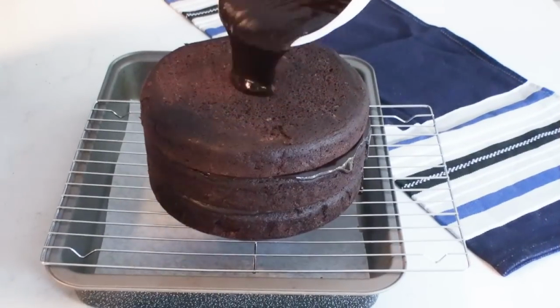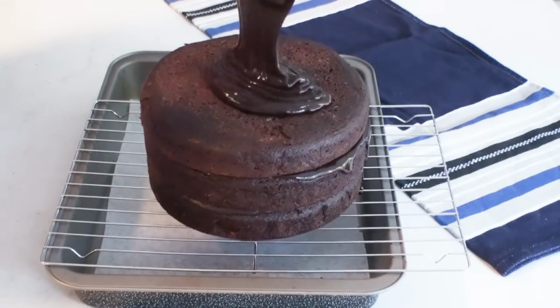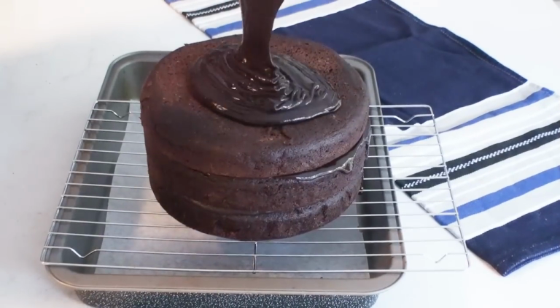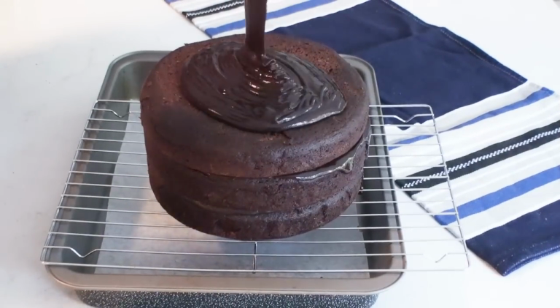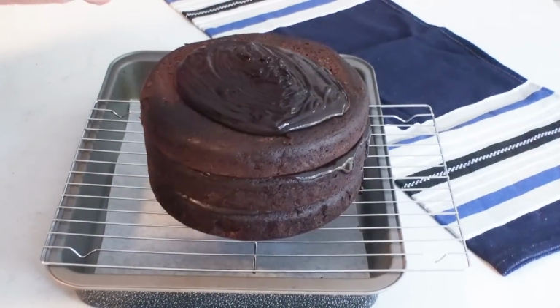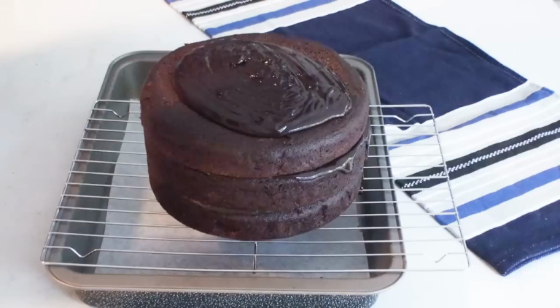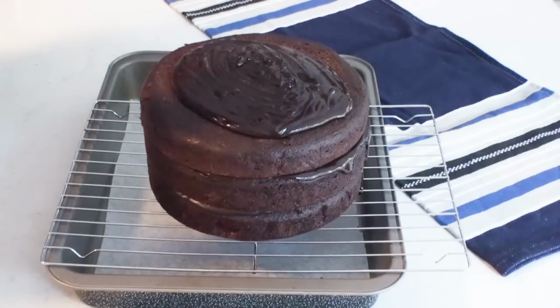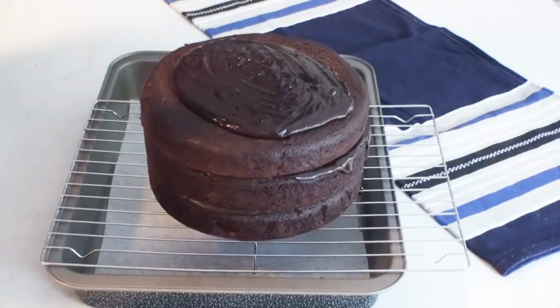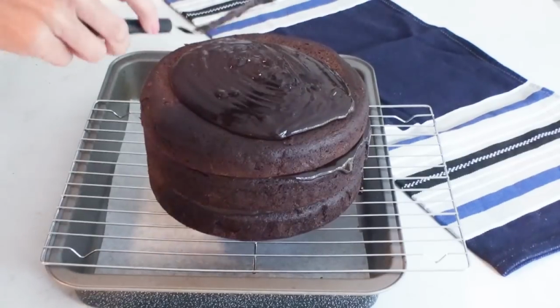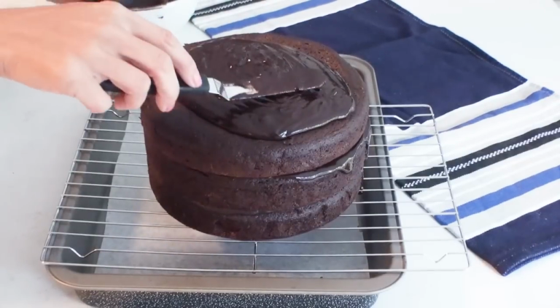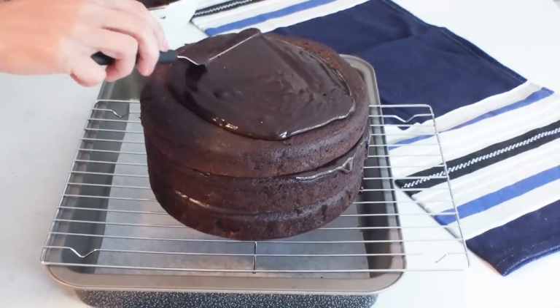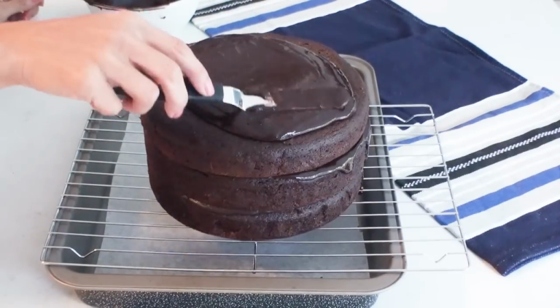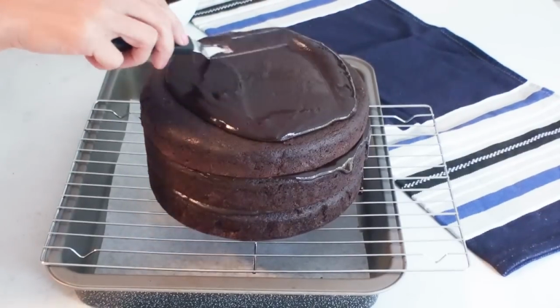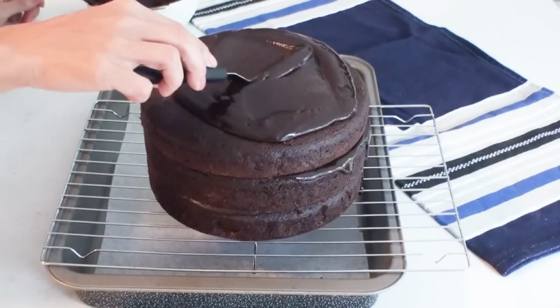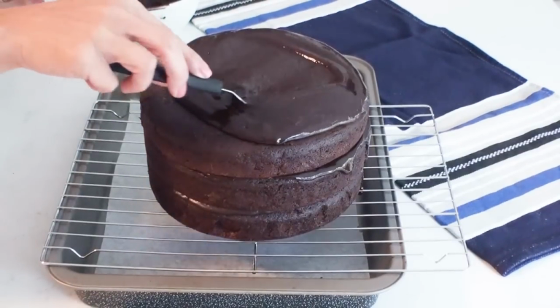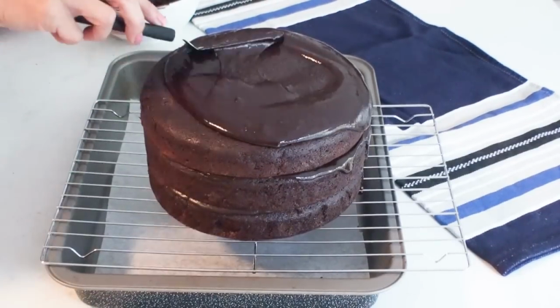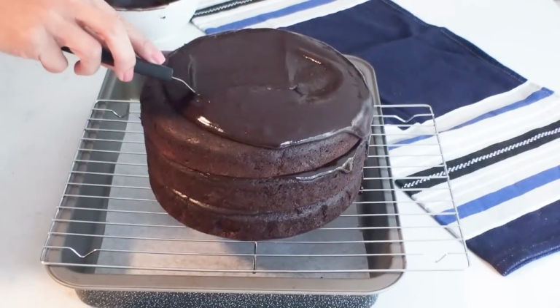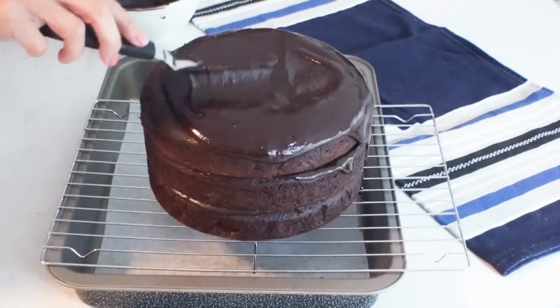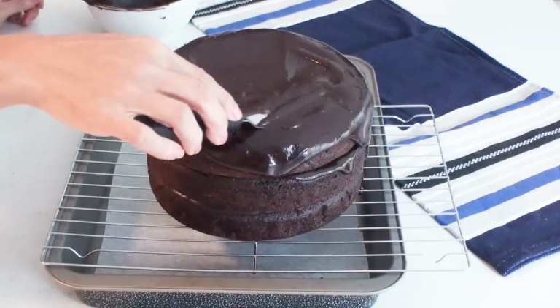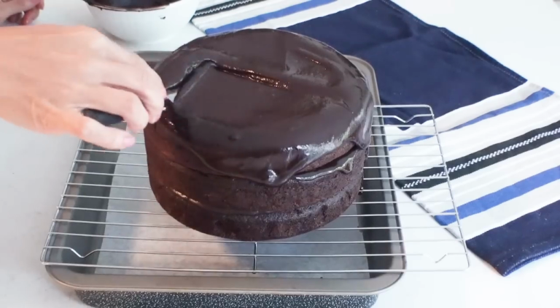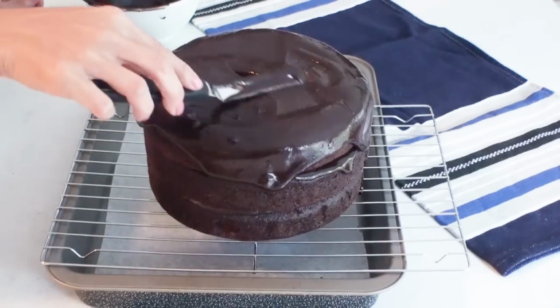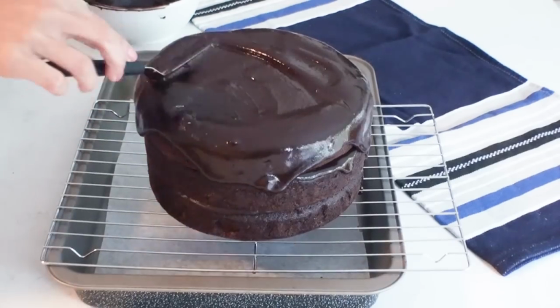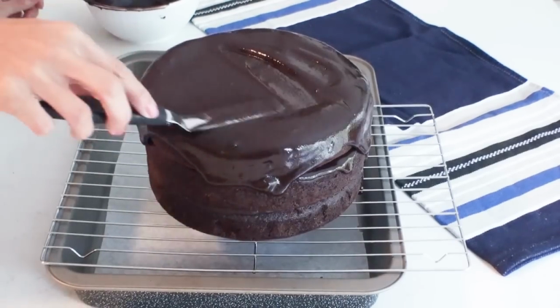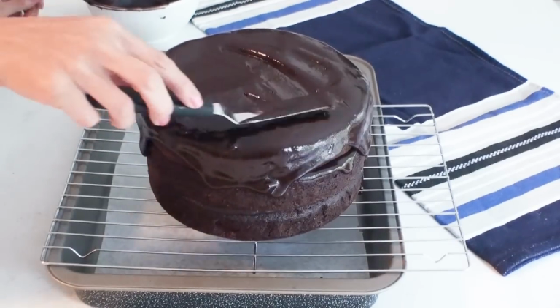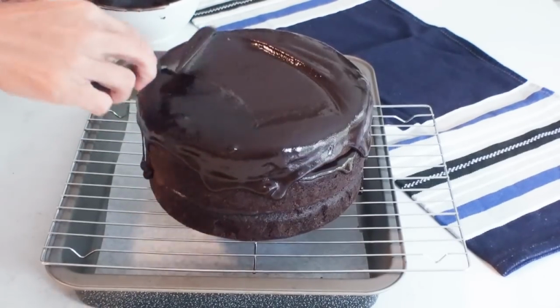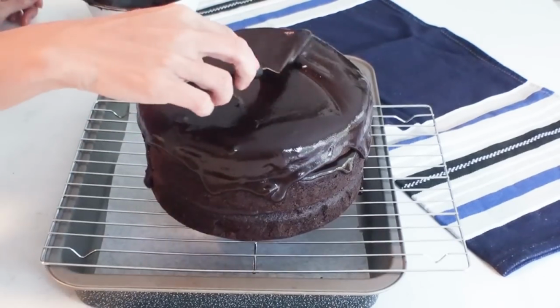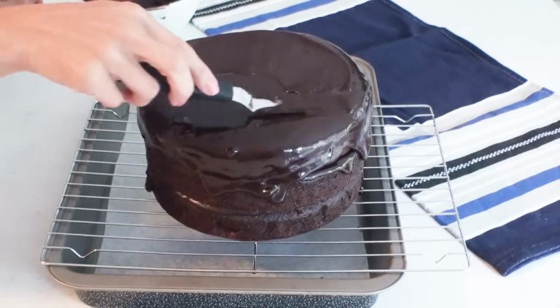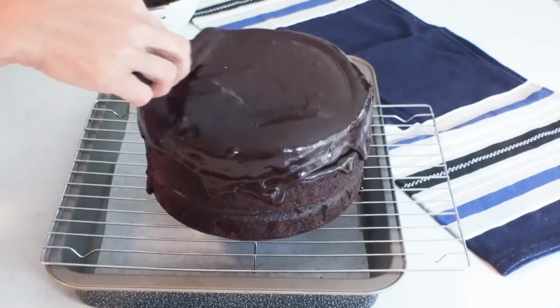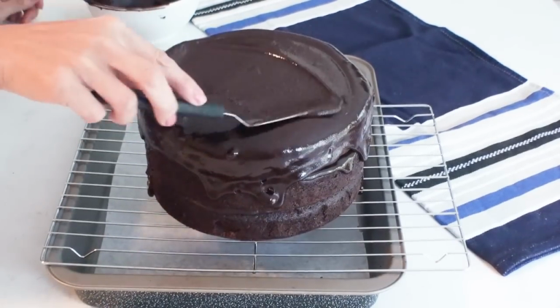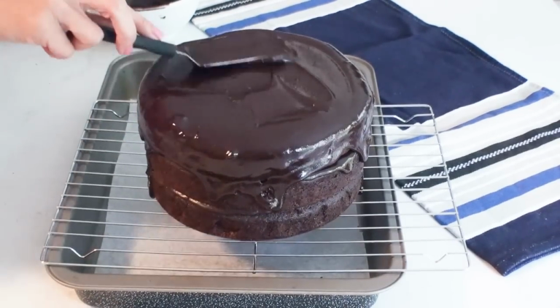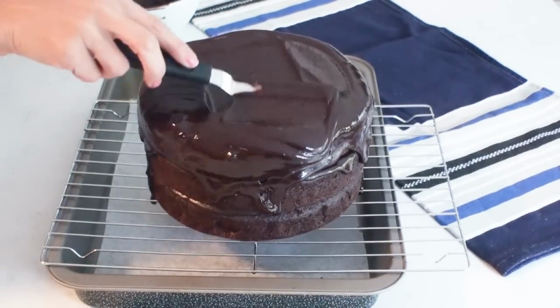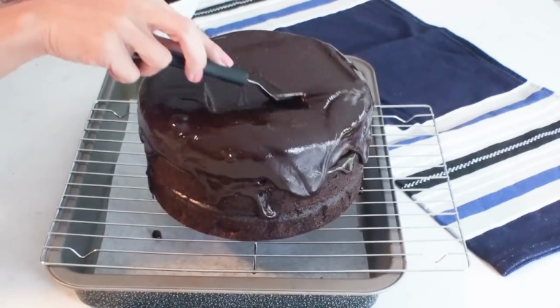Now I'm going to pour on my chocolate ganache over the top of the cake and using a spatula I'm gently going to ease the chocolate ganache over the sides of the cake so it drizzles down and gets a nice covering.